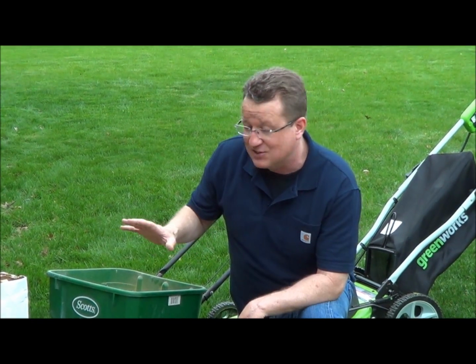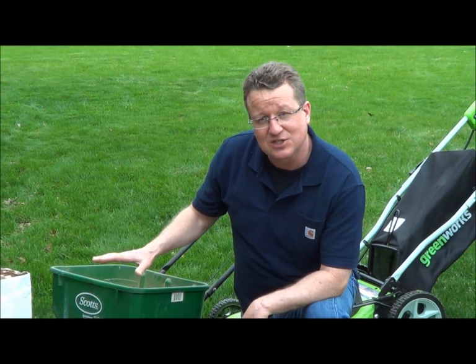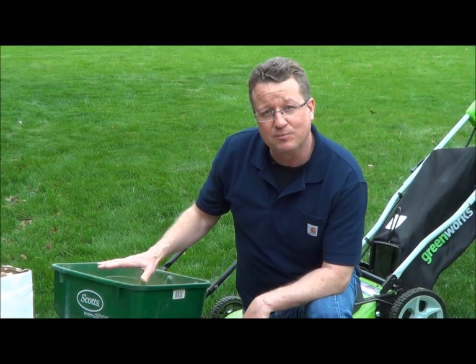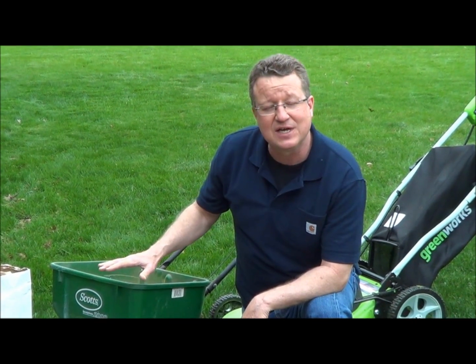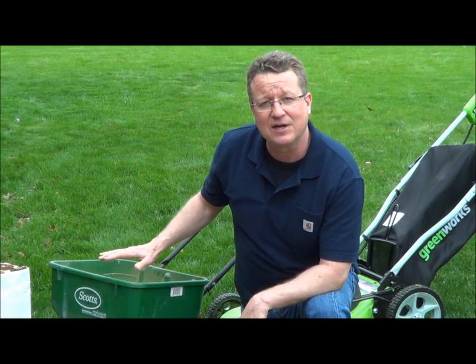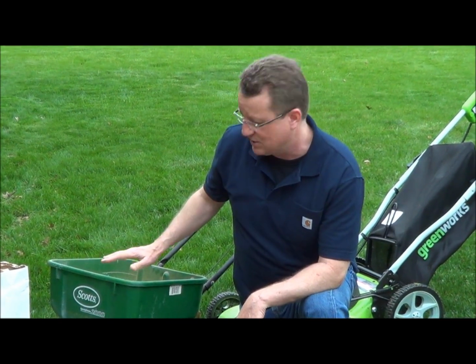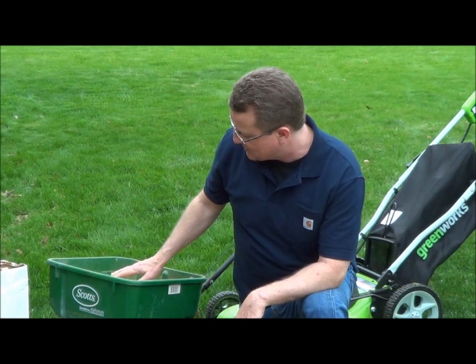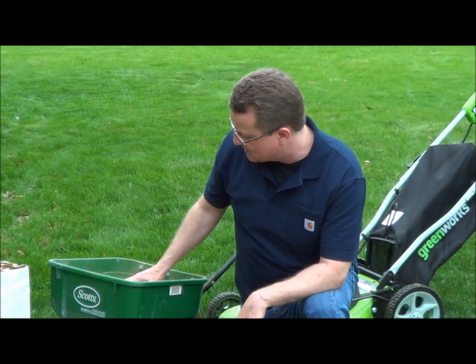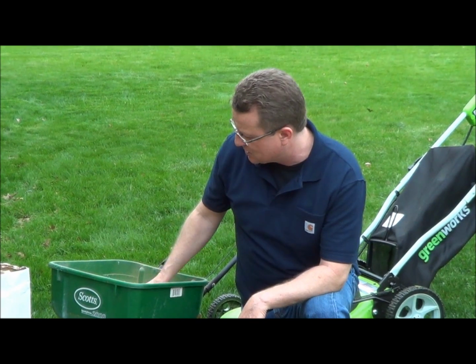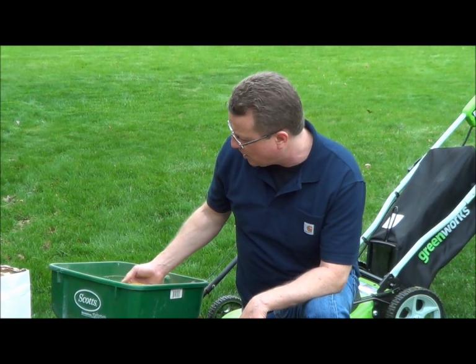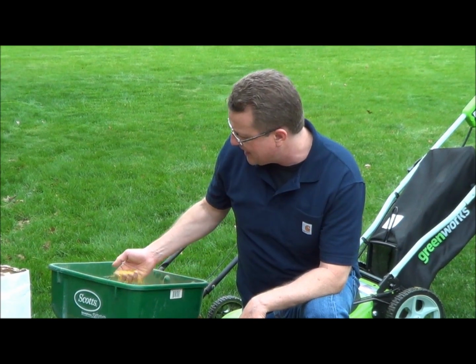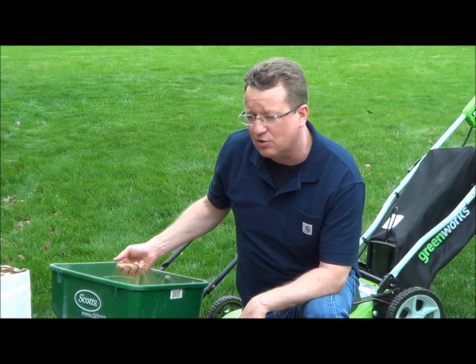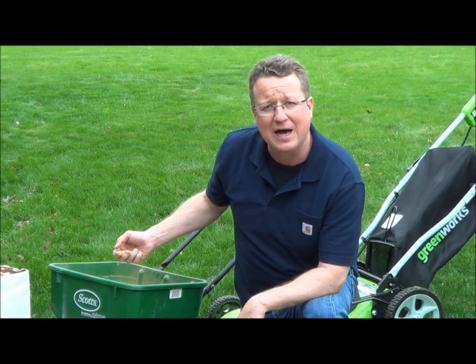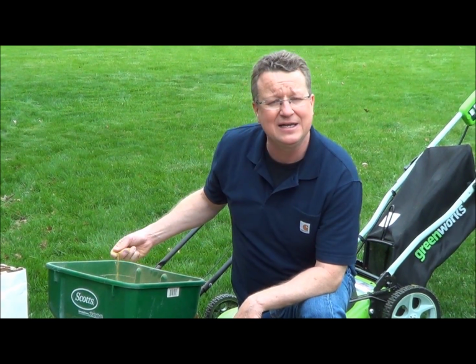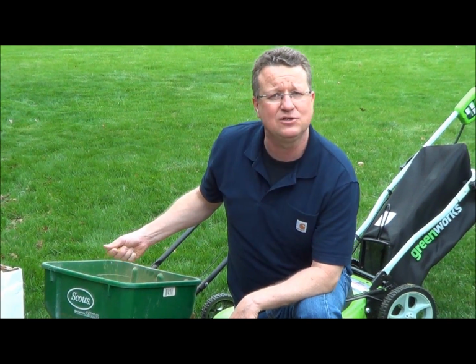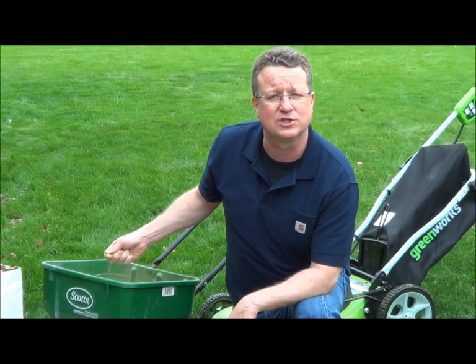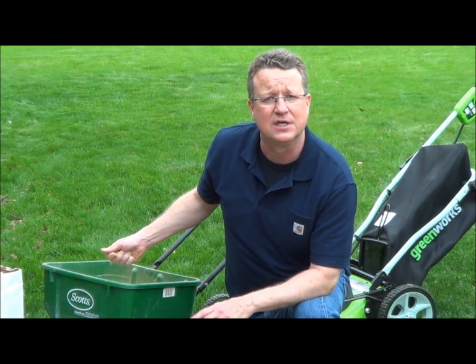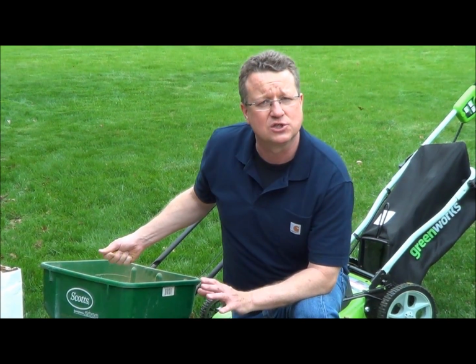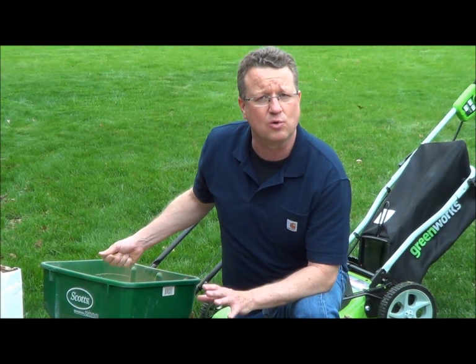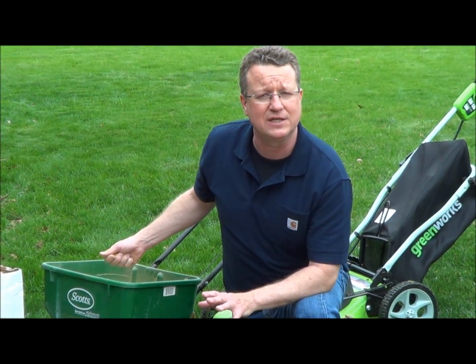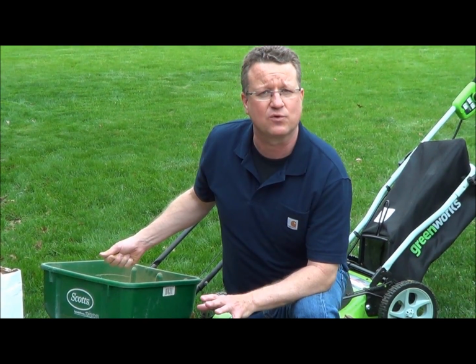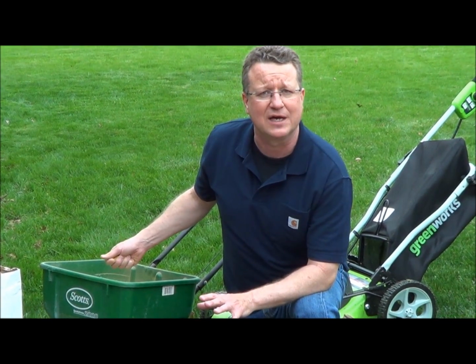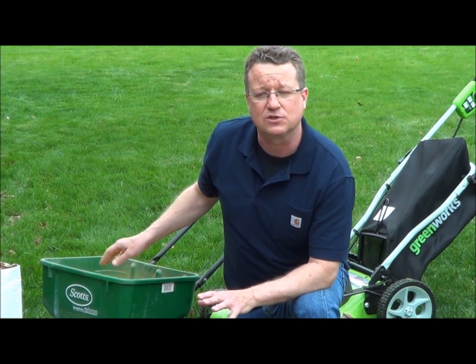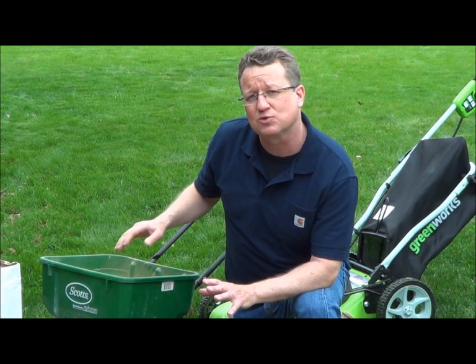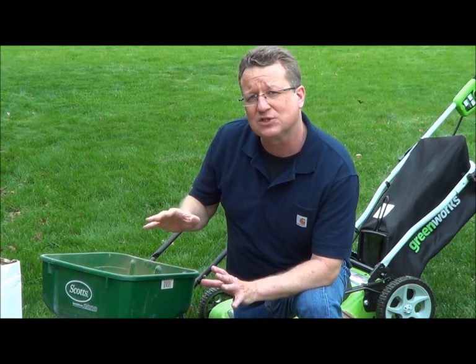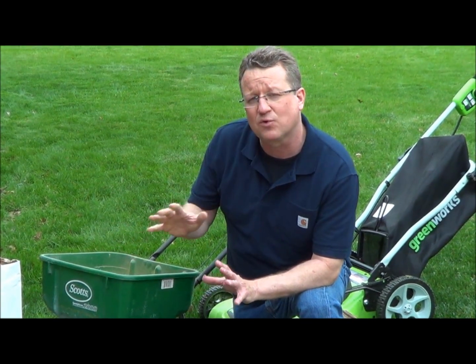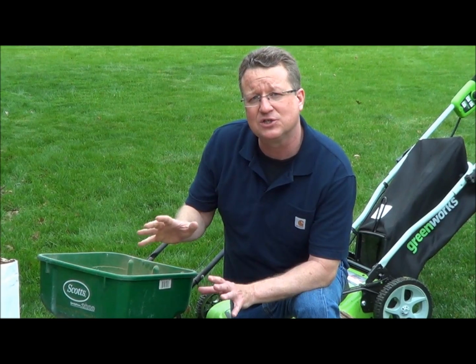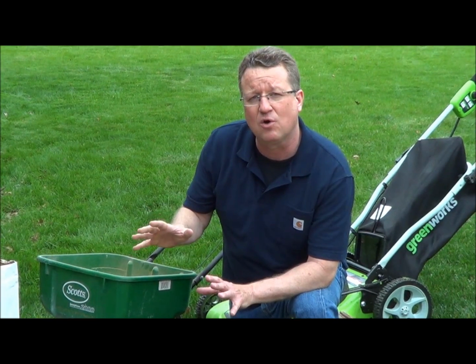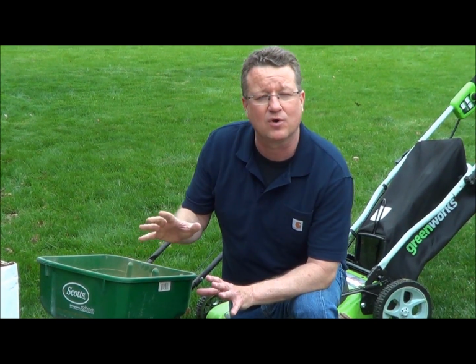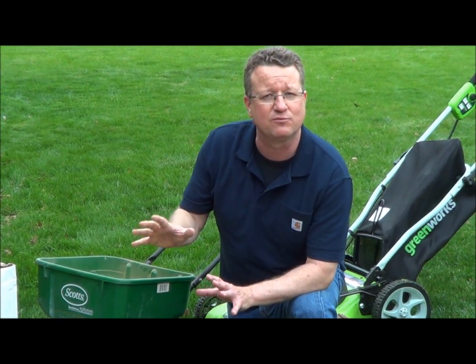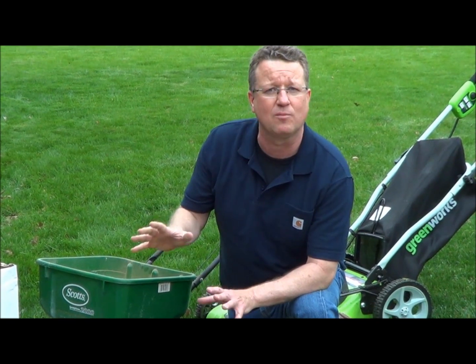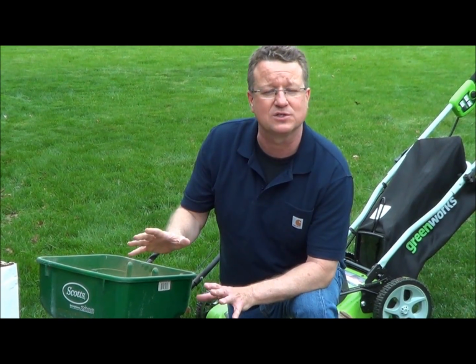It's that simple to put down, and what's nice is this is an all-natural, high nitrogen, slow-release fertilizer. So this will actually fertilize your lawn for up to four months.